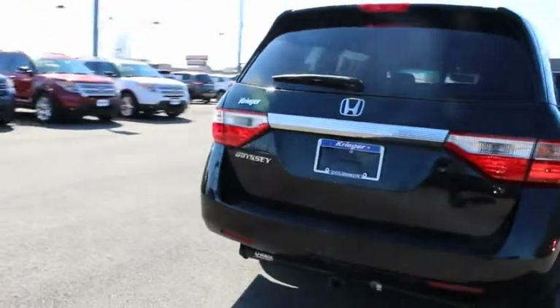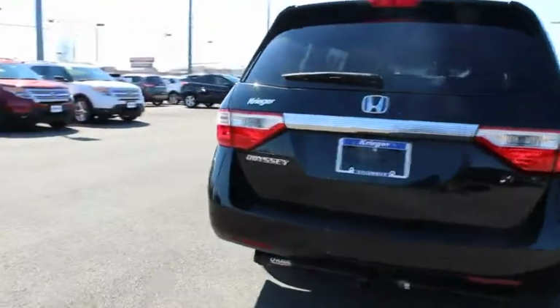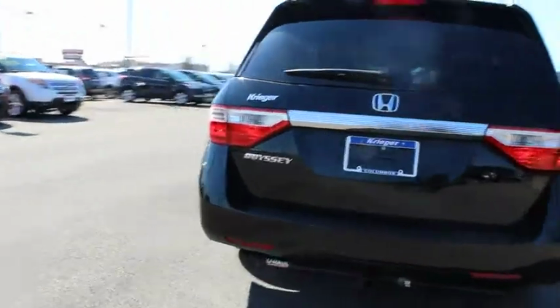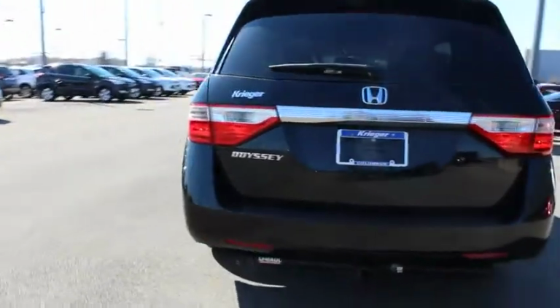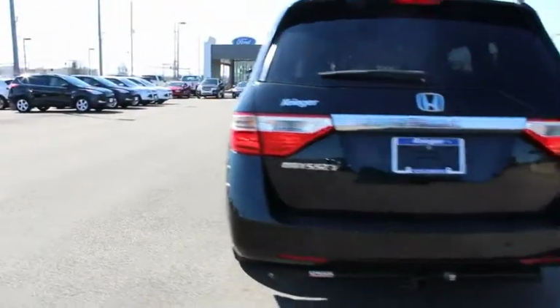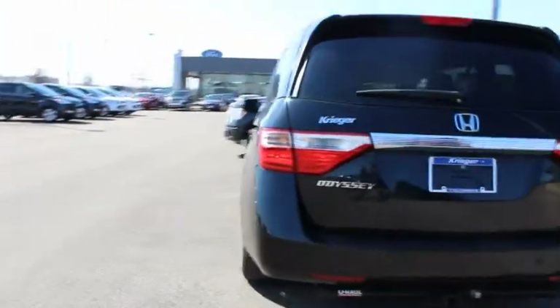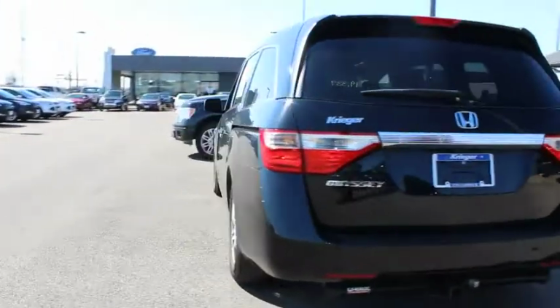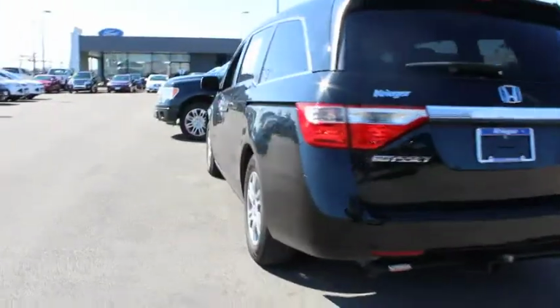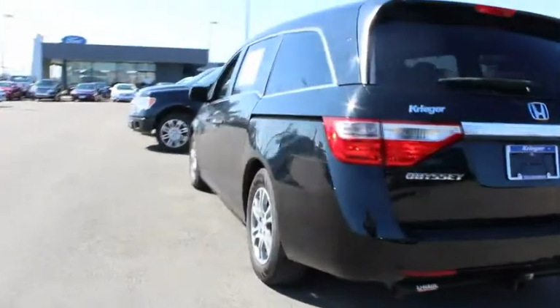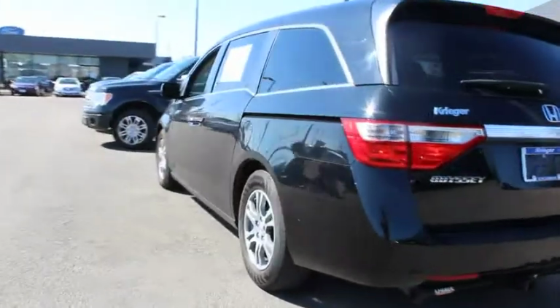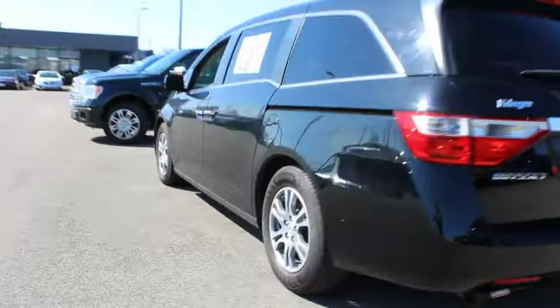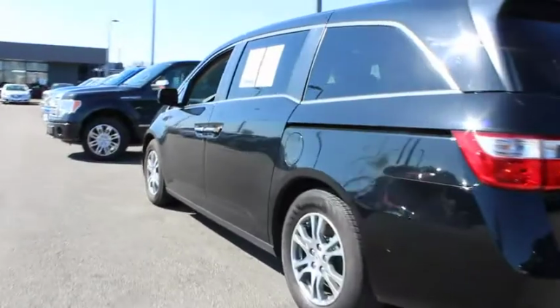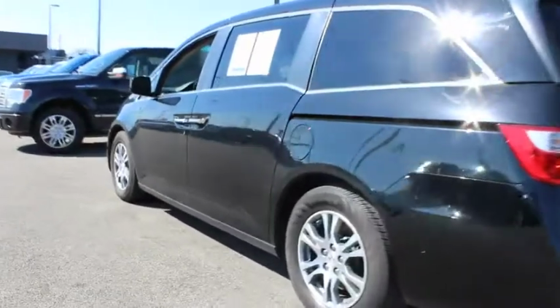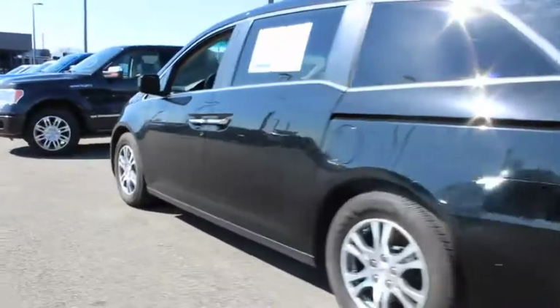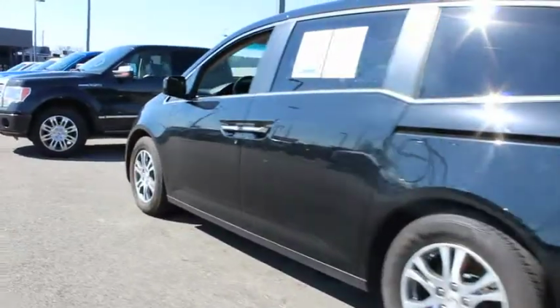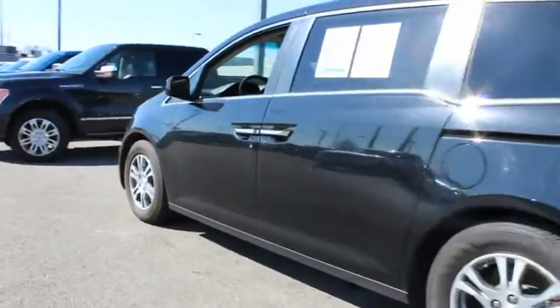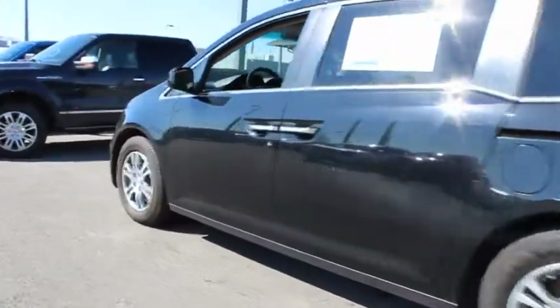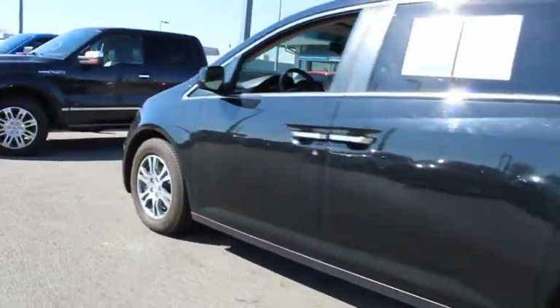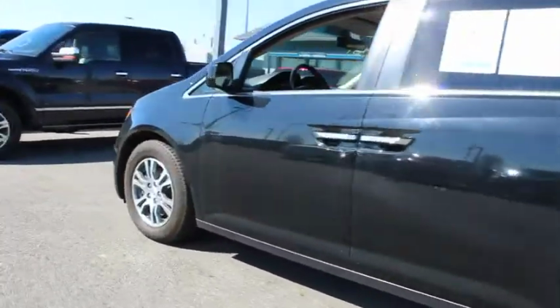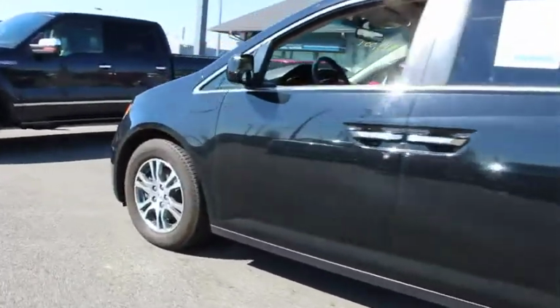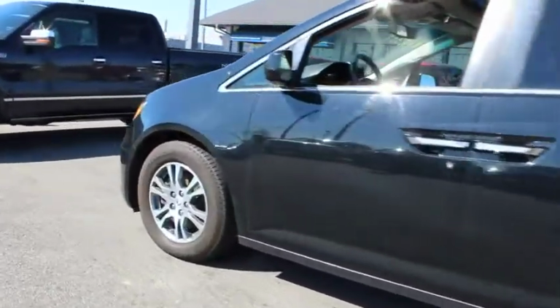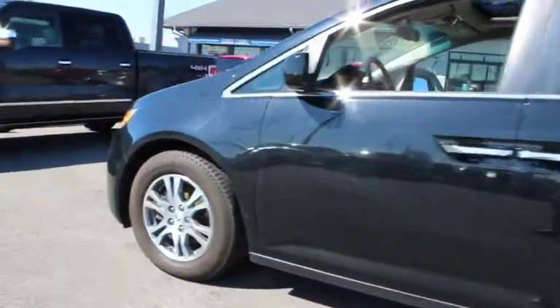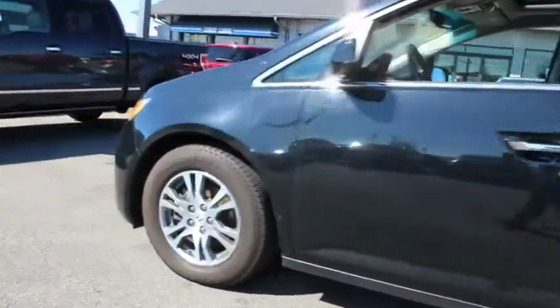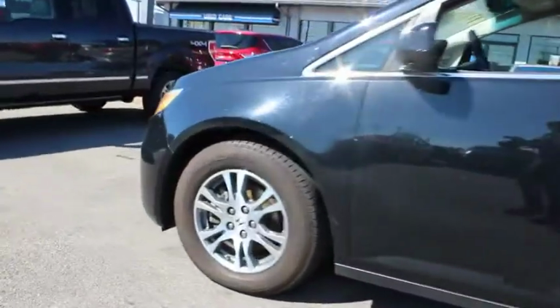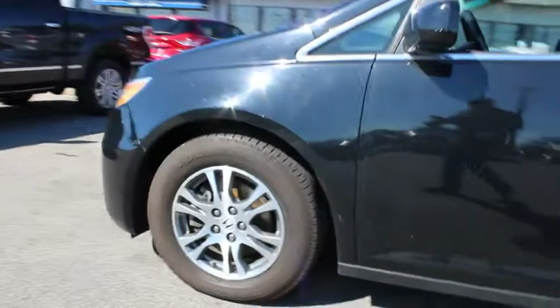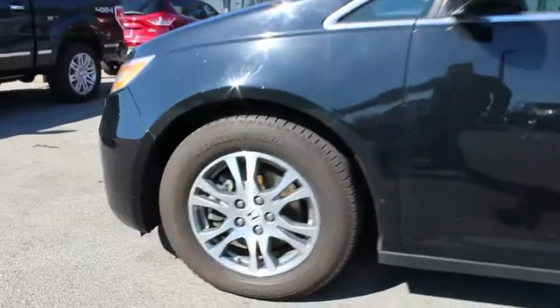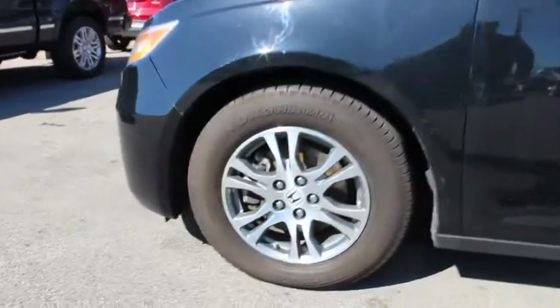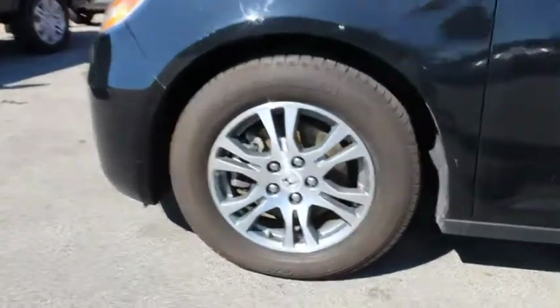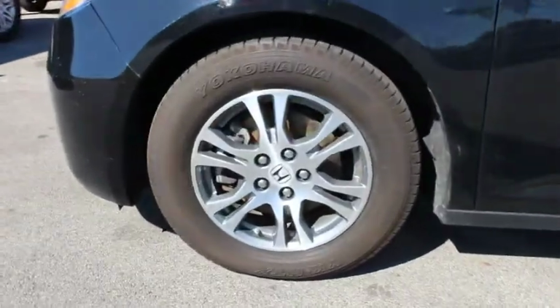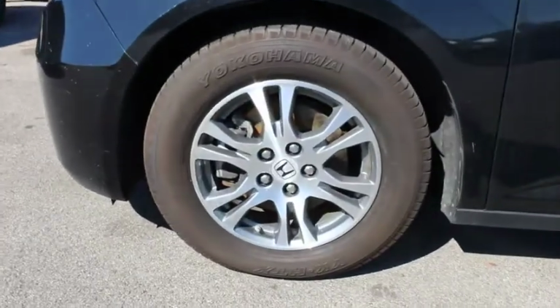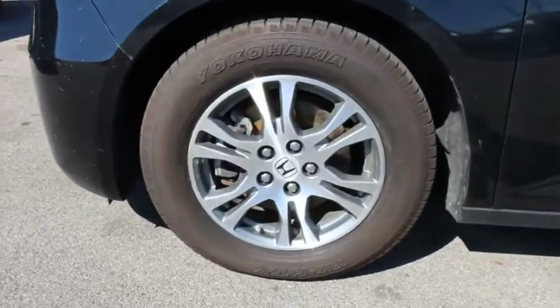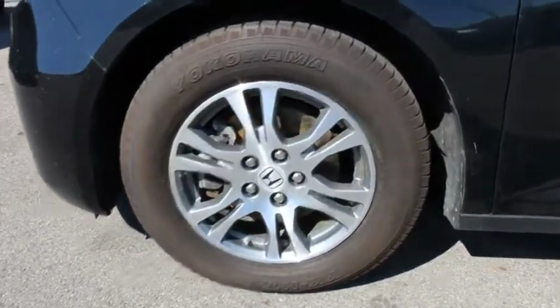Power liftgate, traction control, keyless entry, anti-lock braking system, power passenger seat, stability control, steering wheel audio controls, backup camera, Bluetooth, leather-wrapped steering wheel.